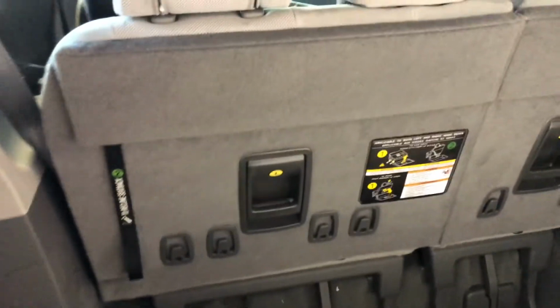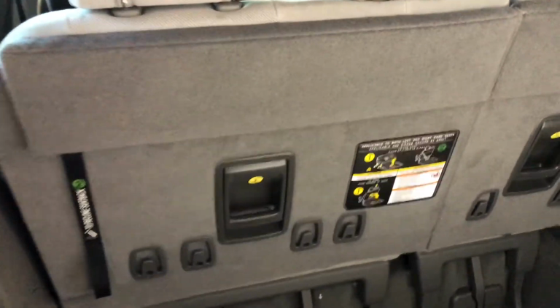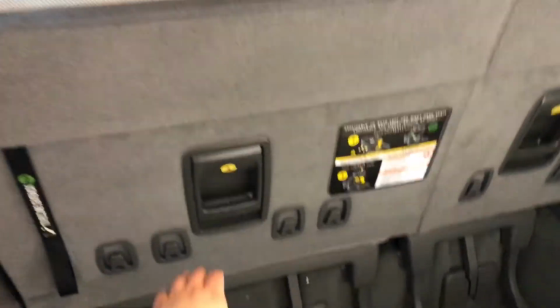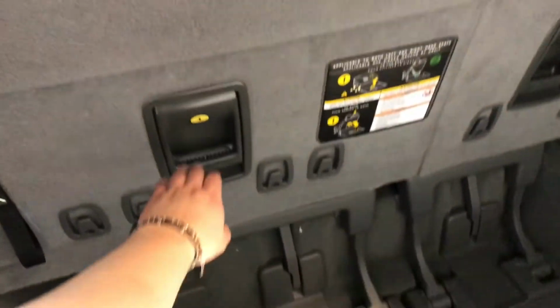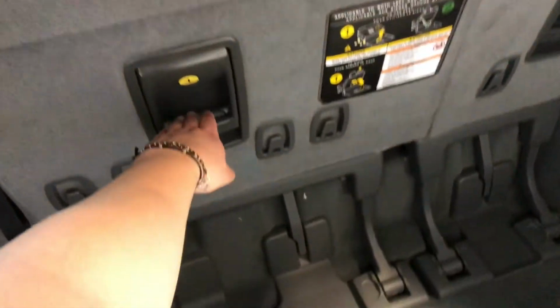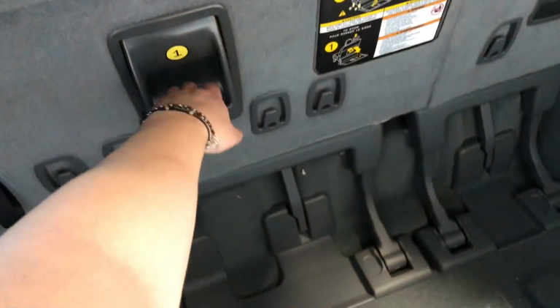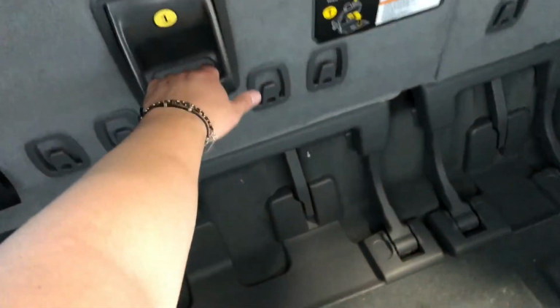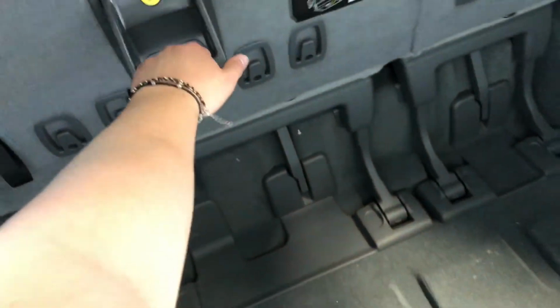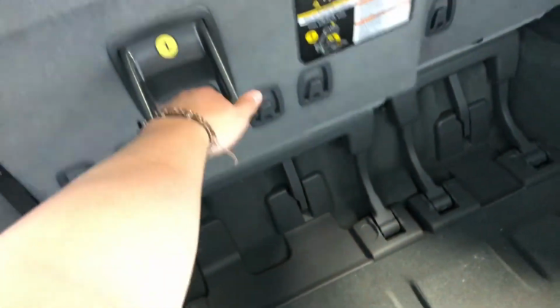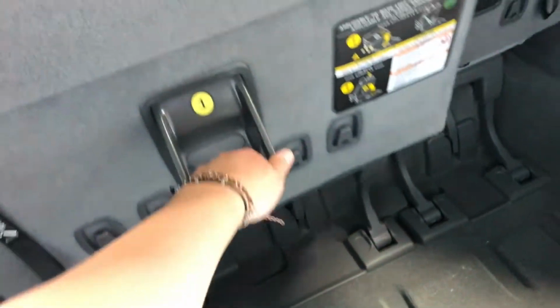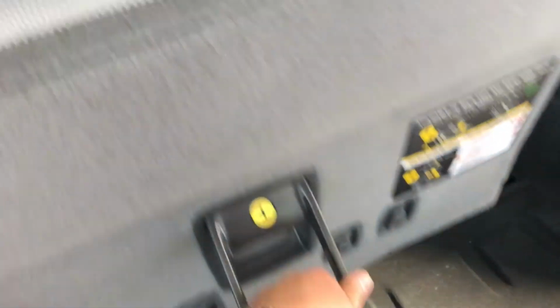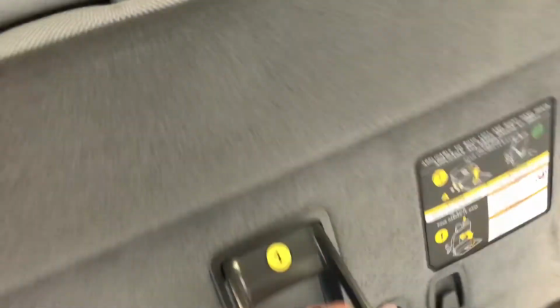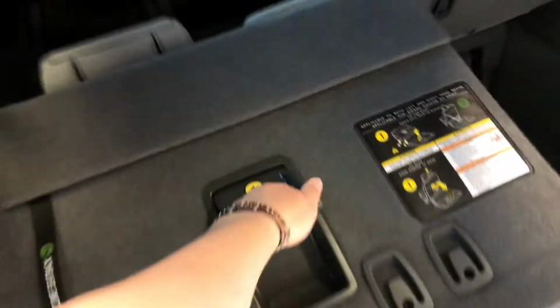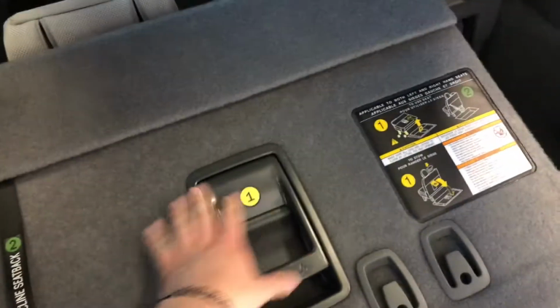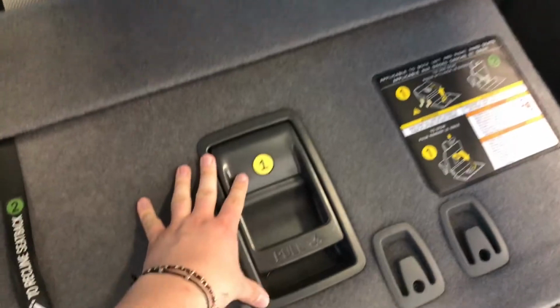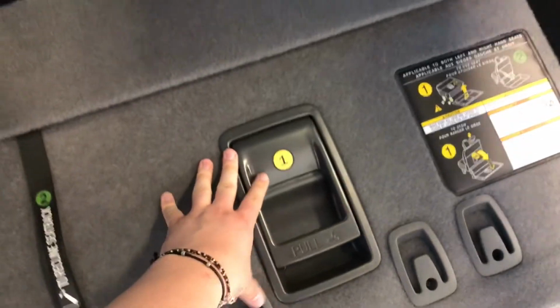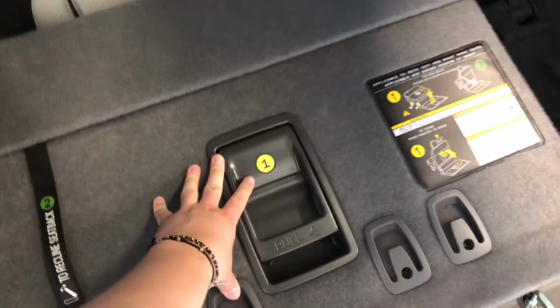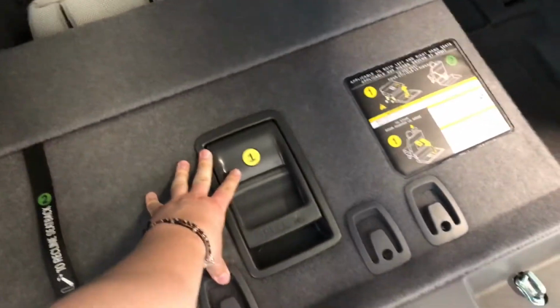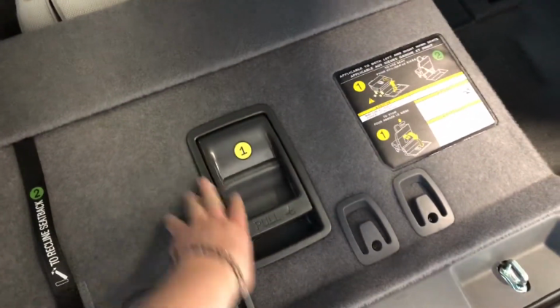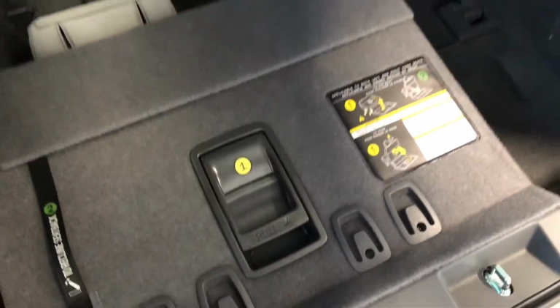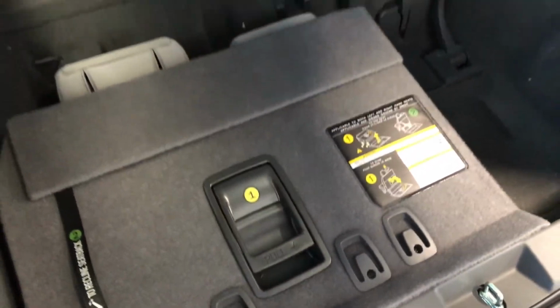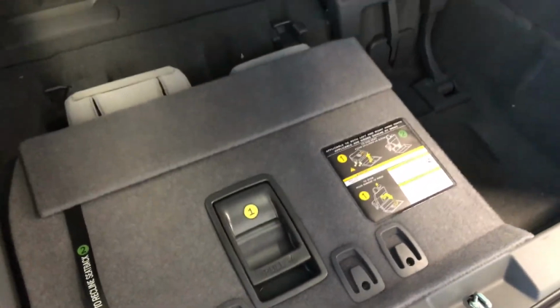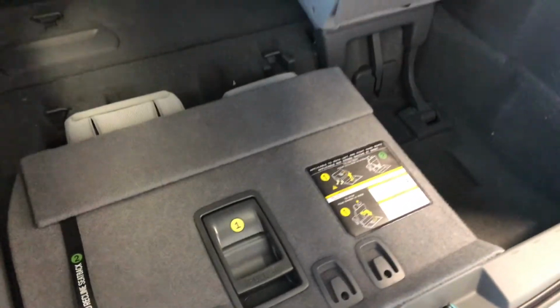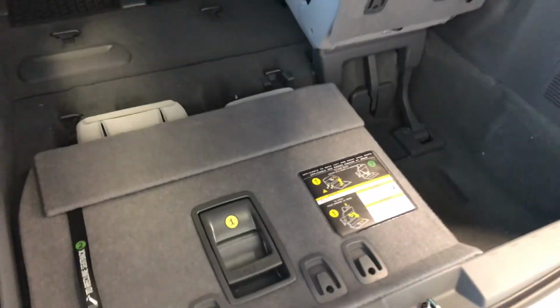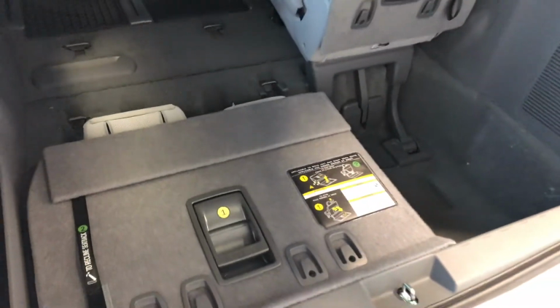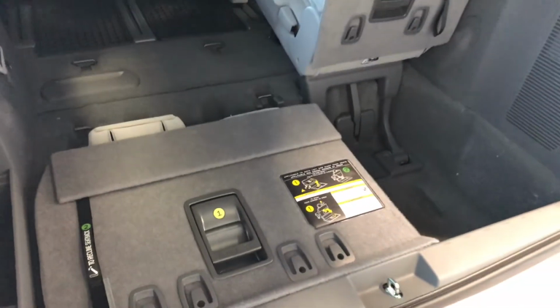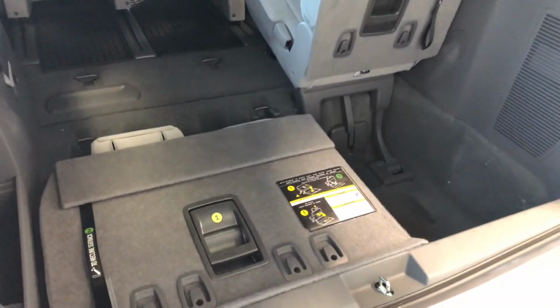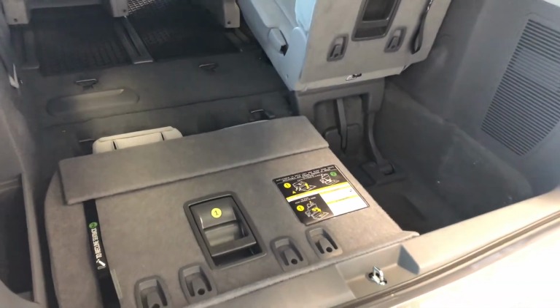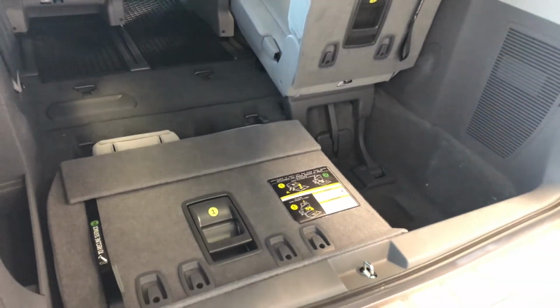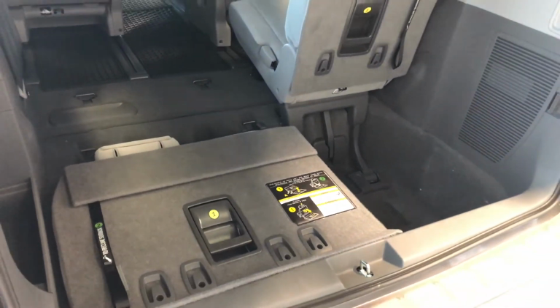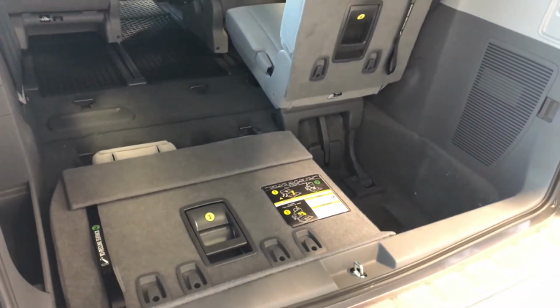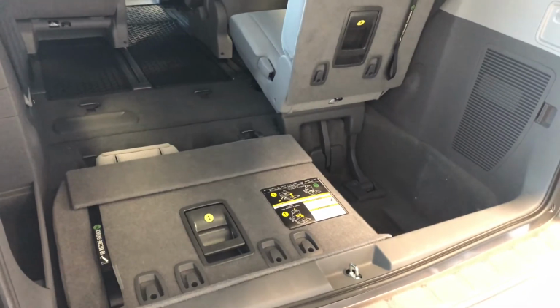The third row seats do fold down — there's a little handle here that we can just pull forward and the seats will fold, giving you a nice flat storage space. And like I mentioned, the second row seats fold down as well, which will always give you that extra bit of room.